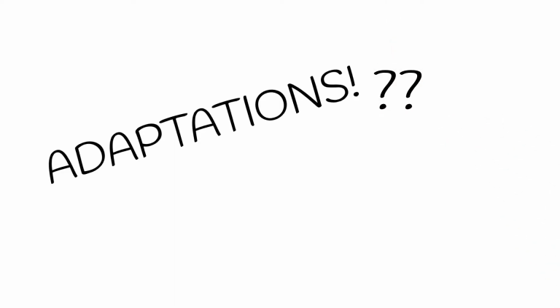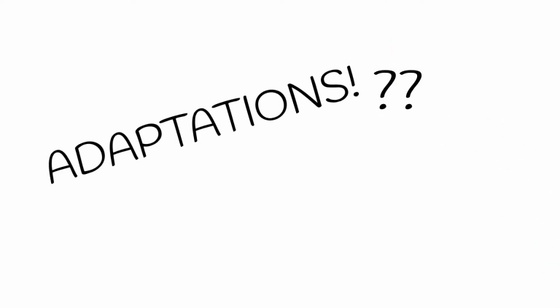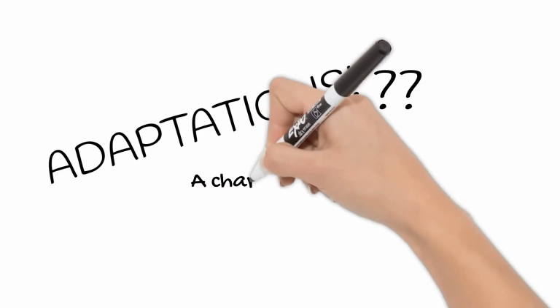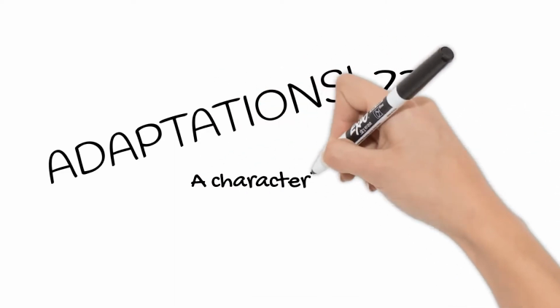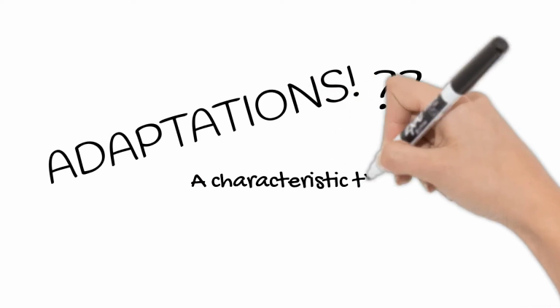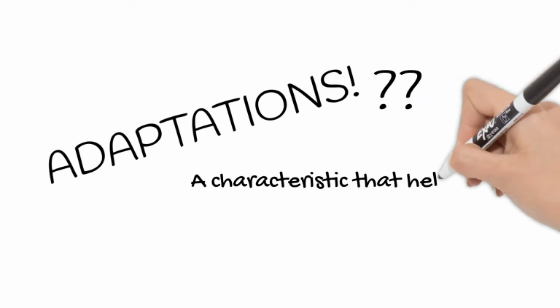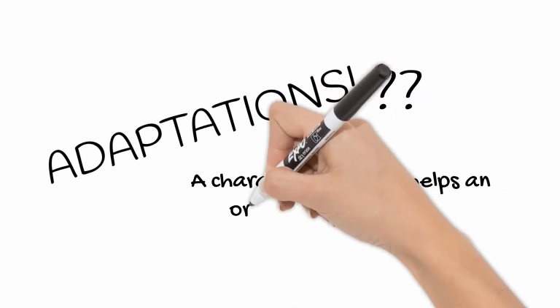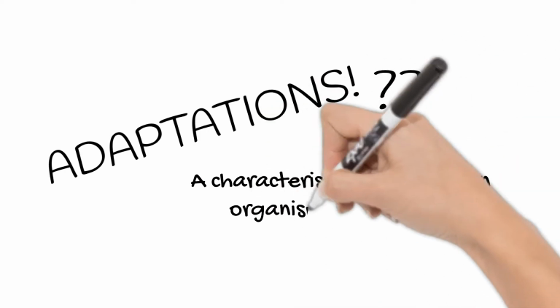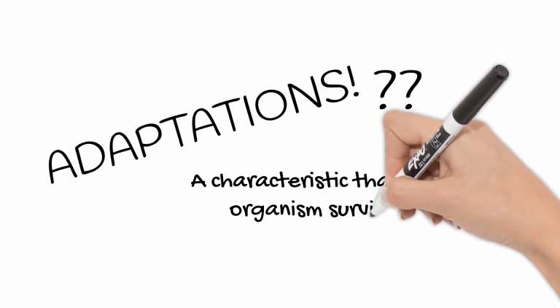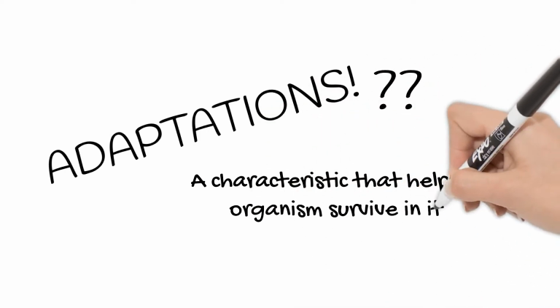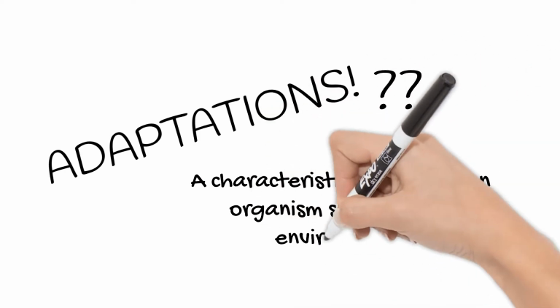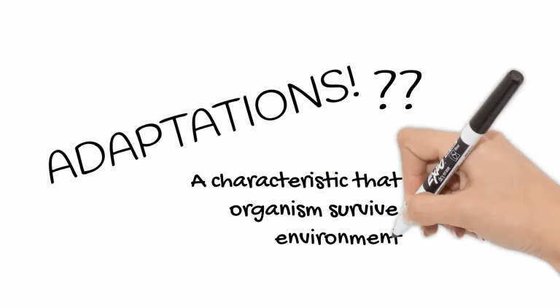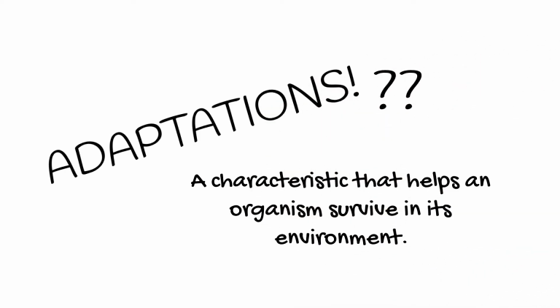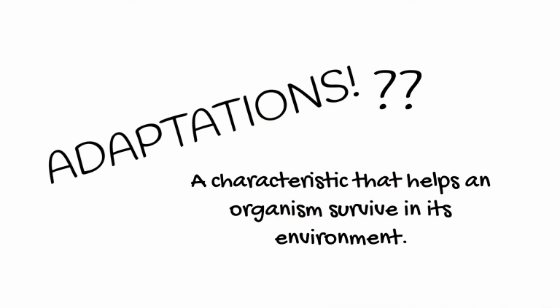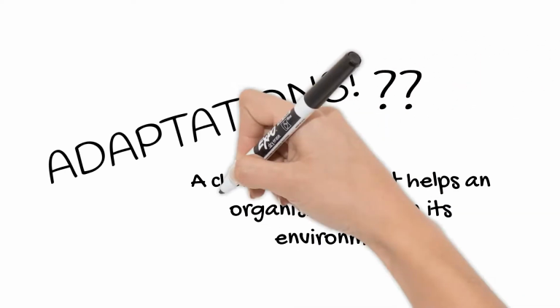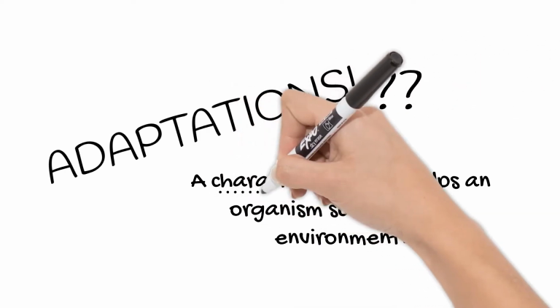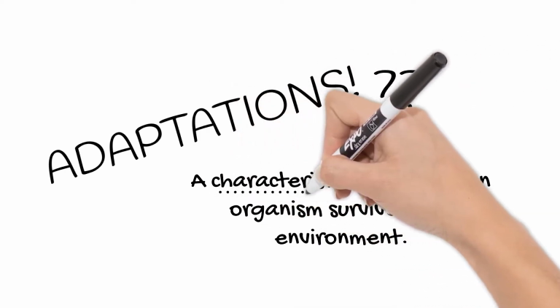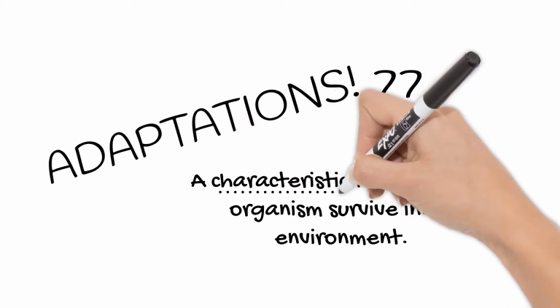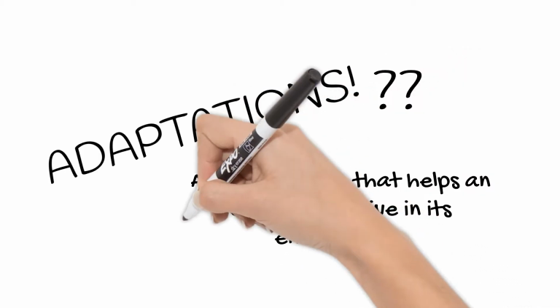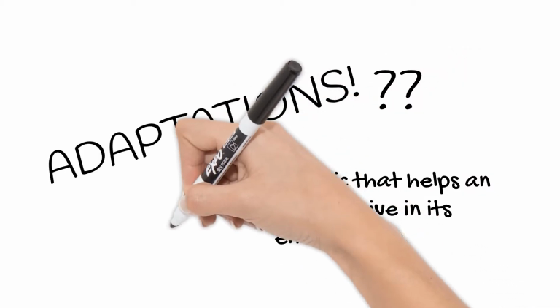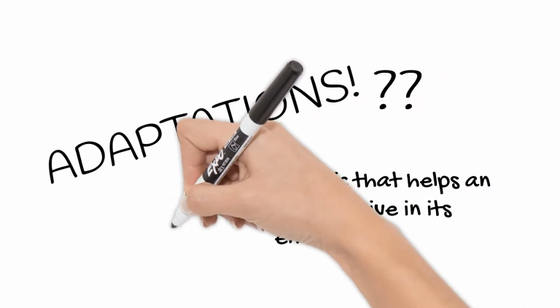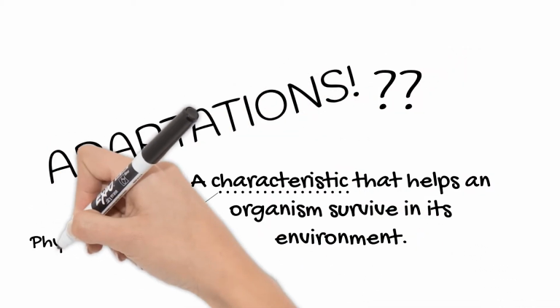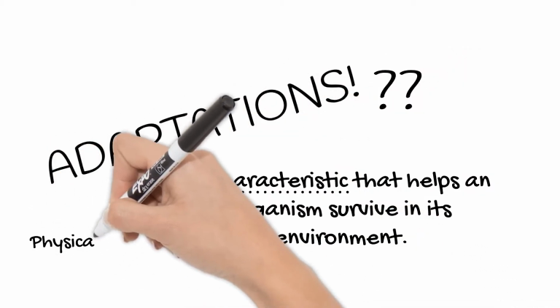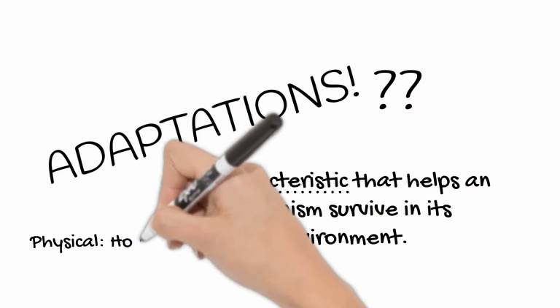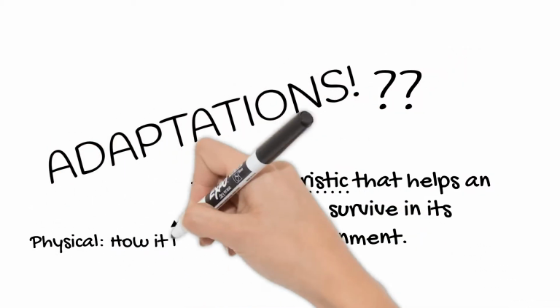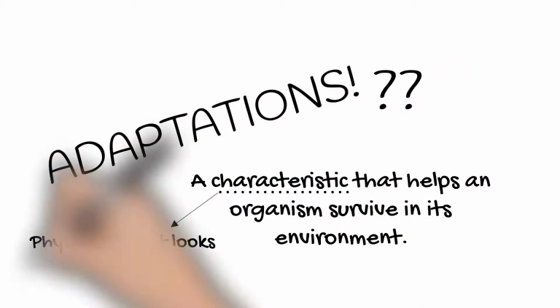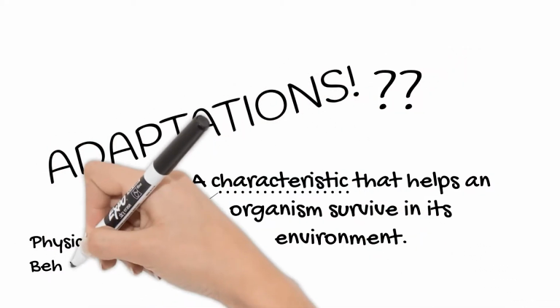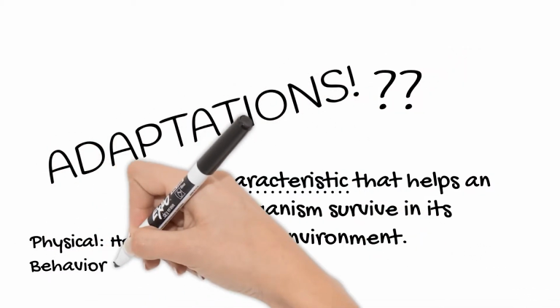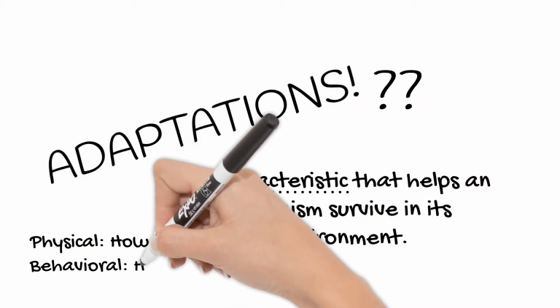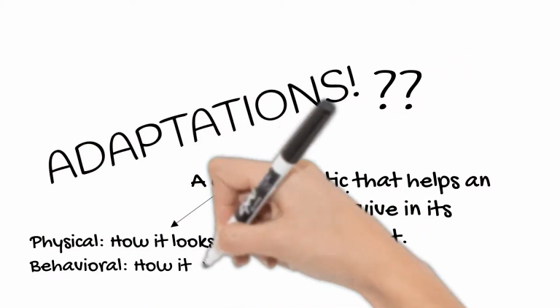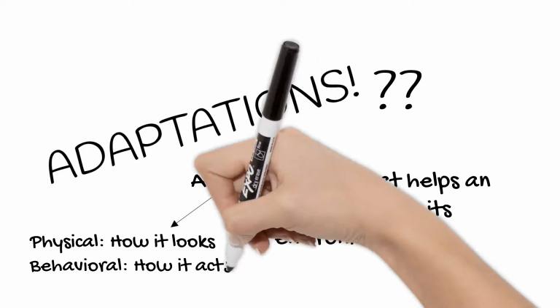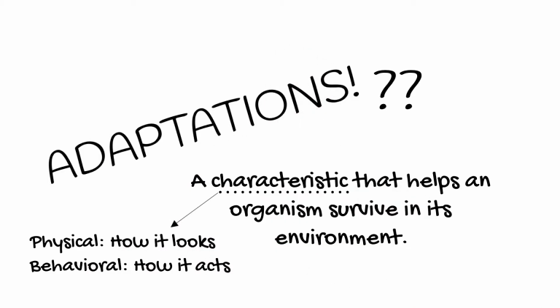It is a characteristic that helps an organism survive in its environment. The characteristic can be physical — how it looks — or behavioral — how it acts.